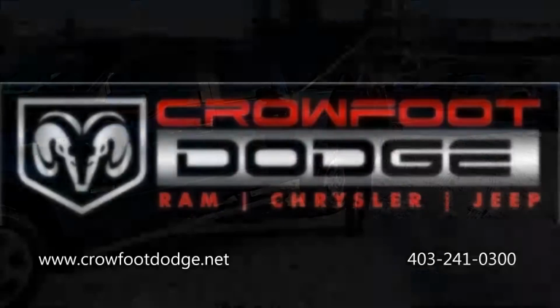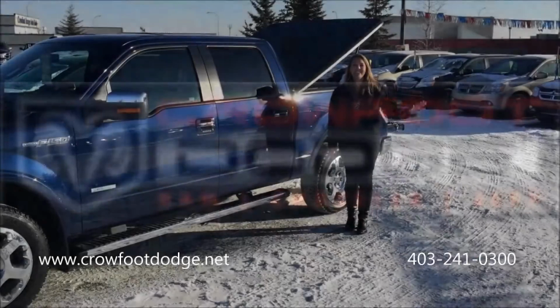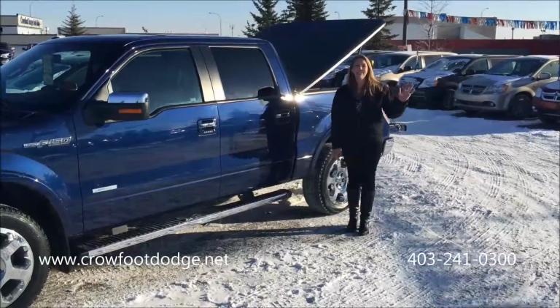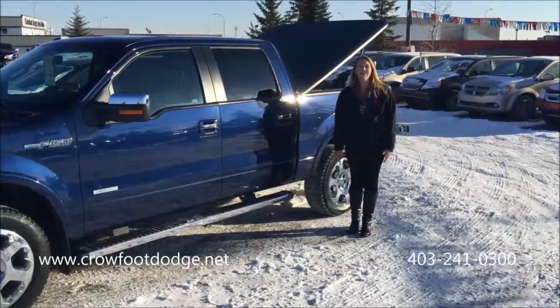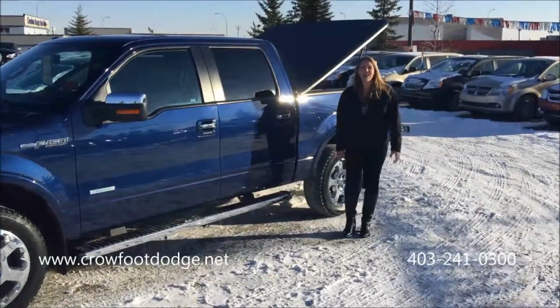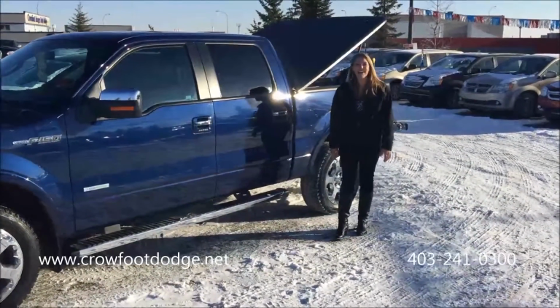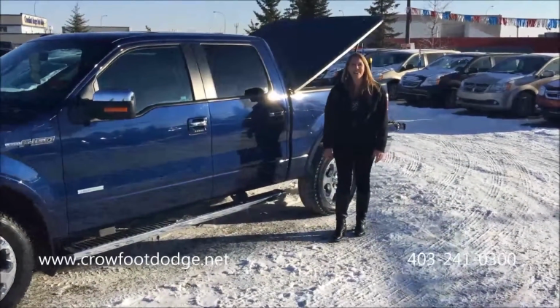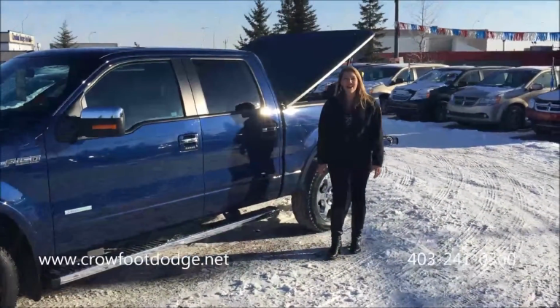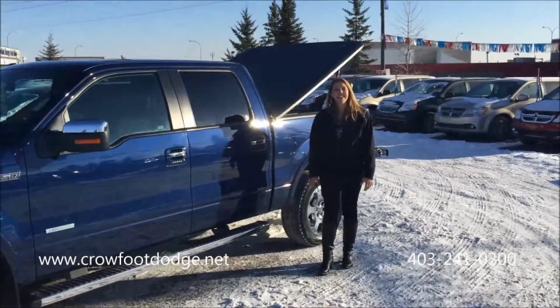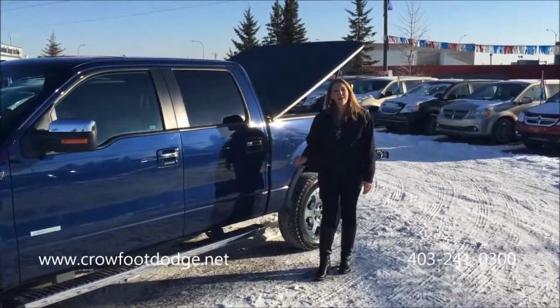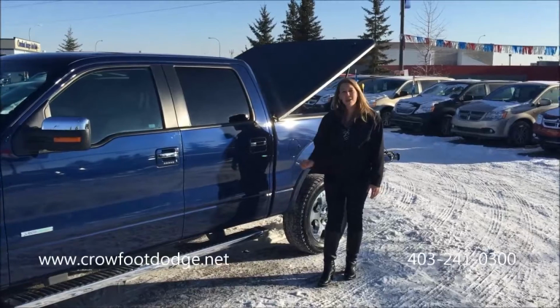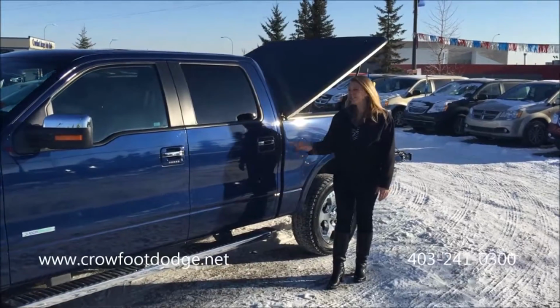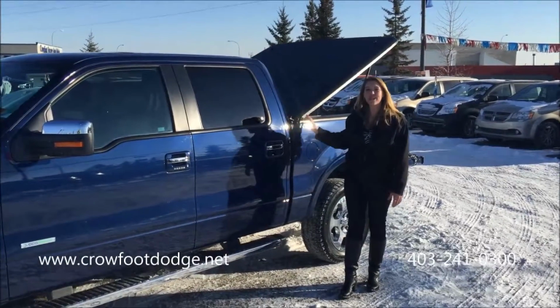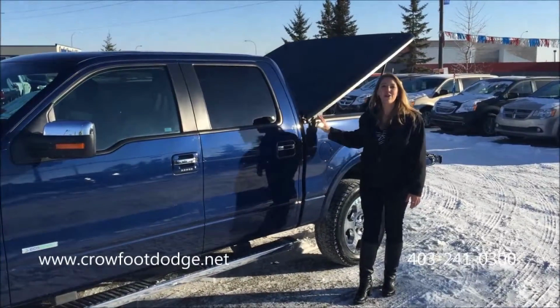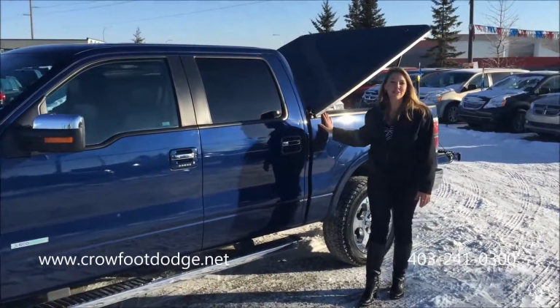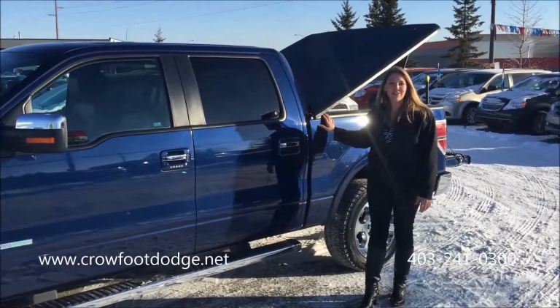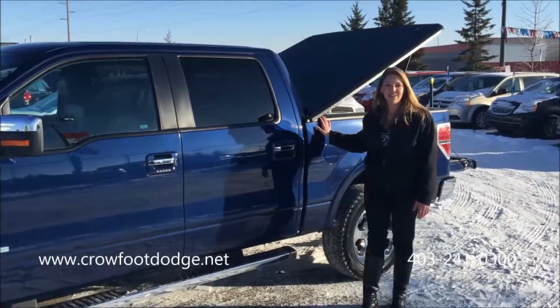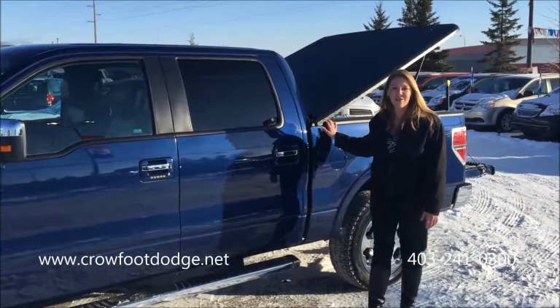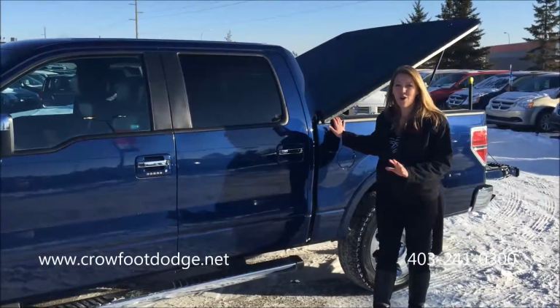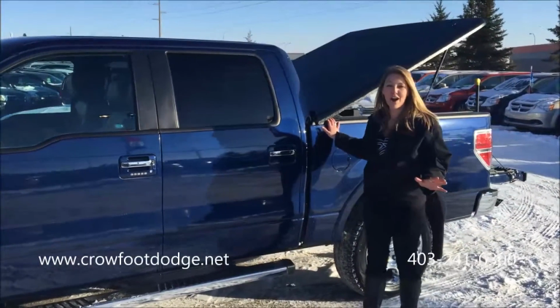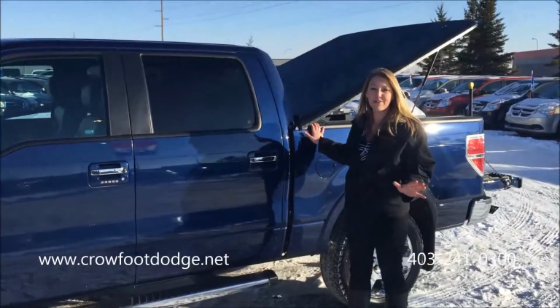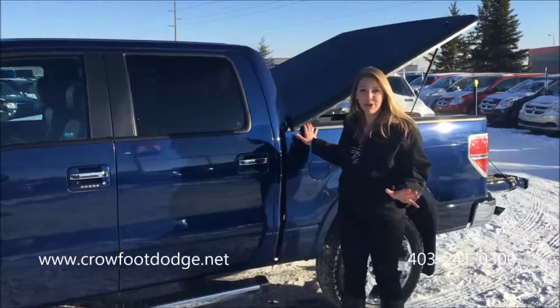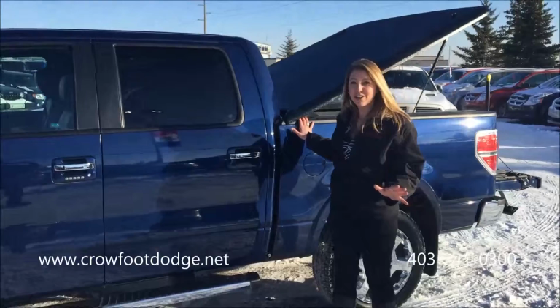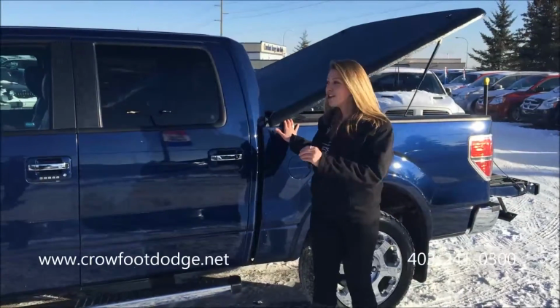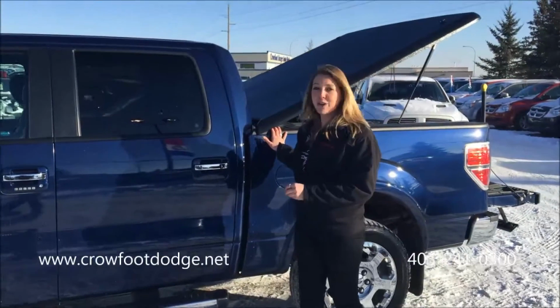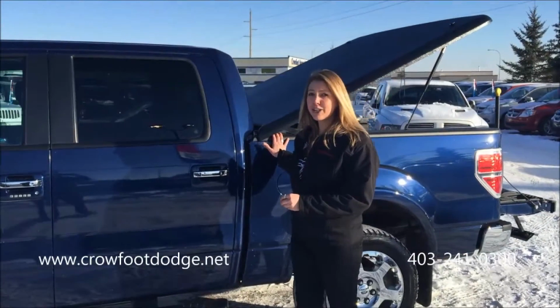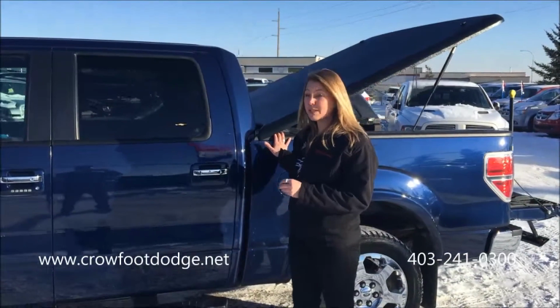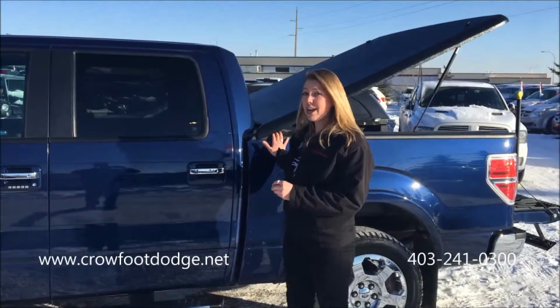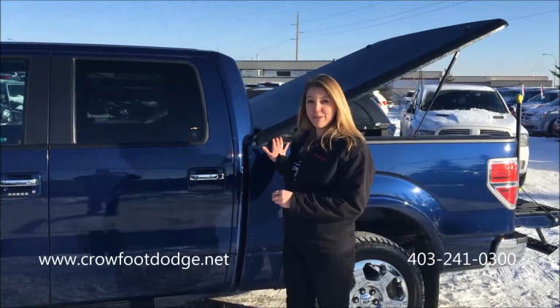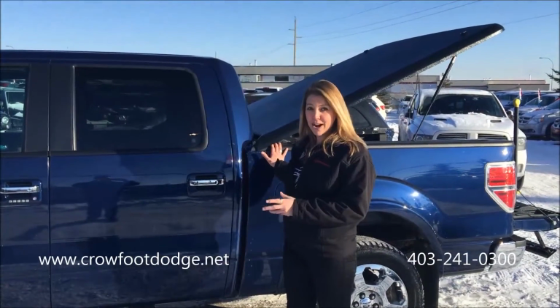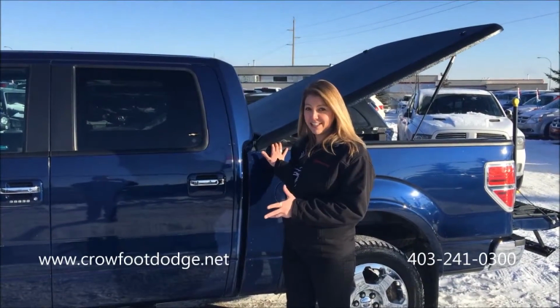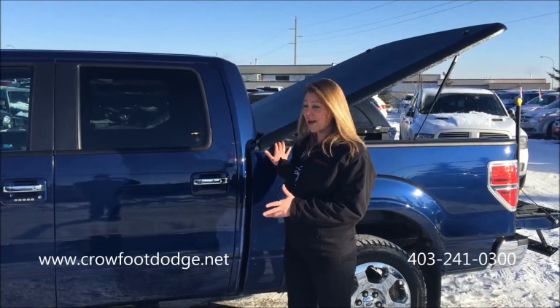Hi, Lisa here from Crowfoot Dodge in Calgary's Northwest. Wanted to take an opportunity to showcase one of our newest arrivals here on the lot. We've got over 150 pre-owned vehicles, so it's great to show you something that's brand new and fresh for us at the dealership.